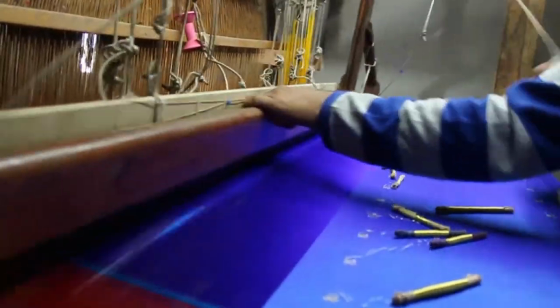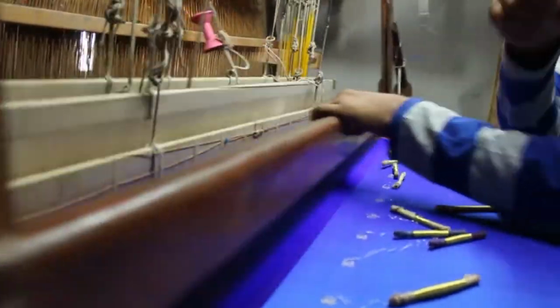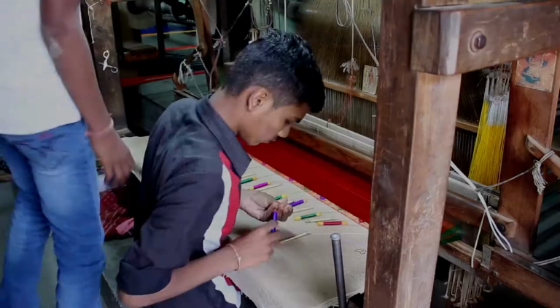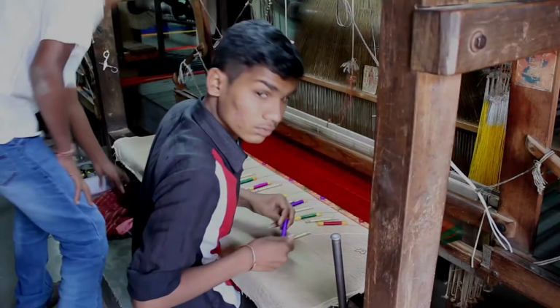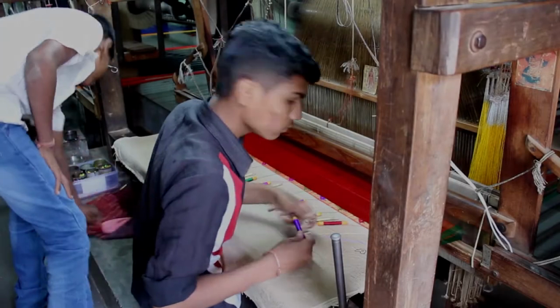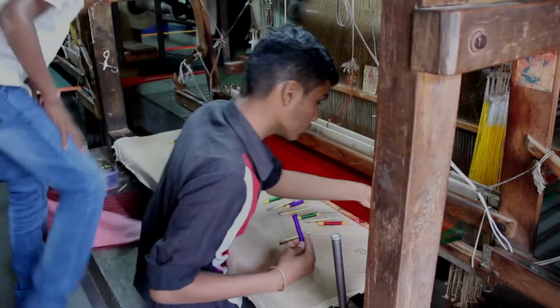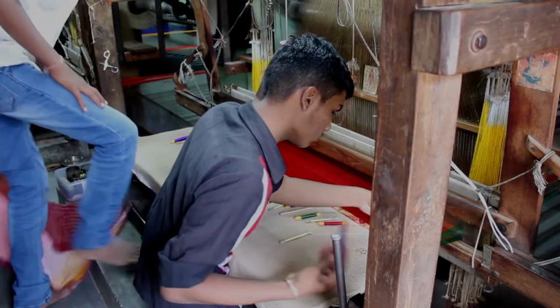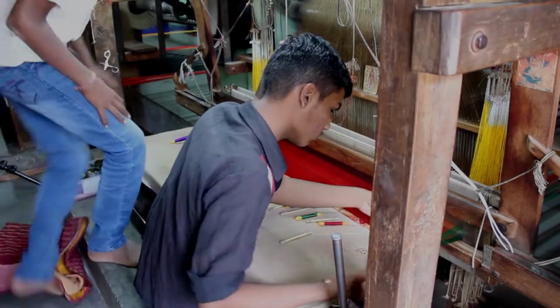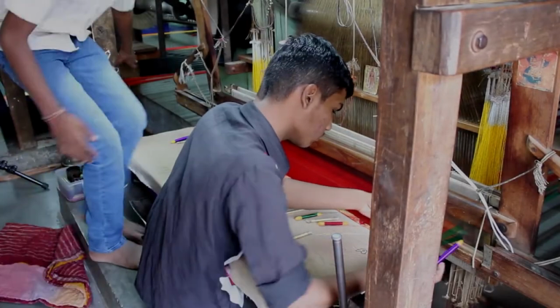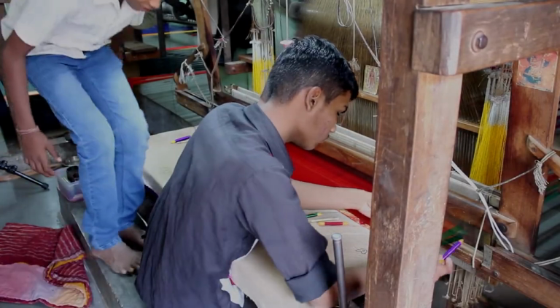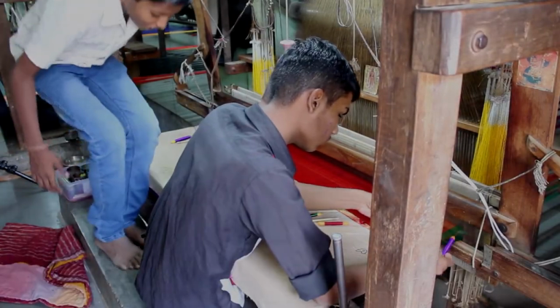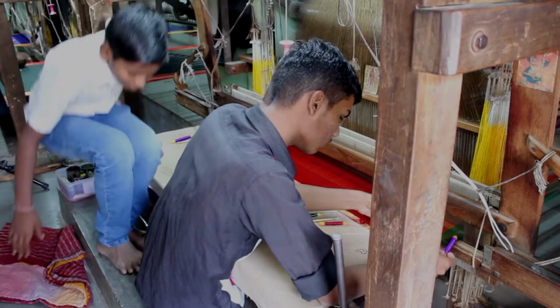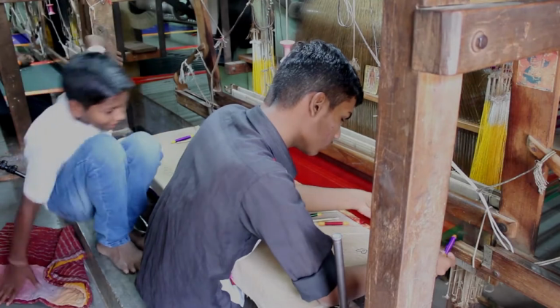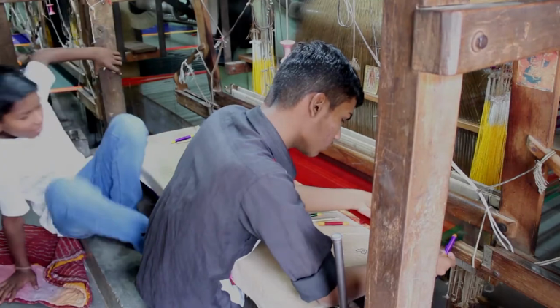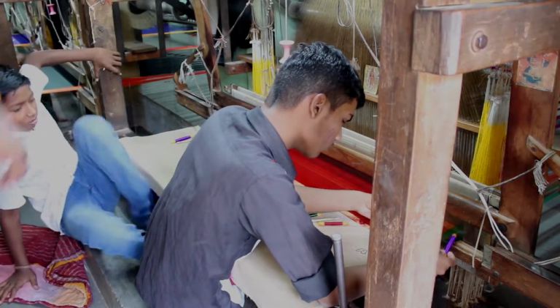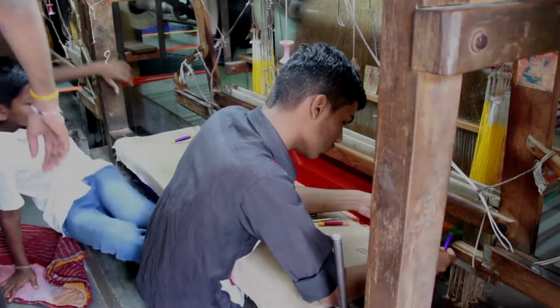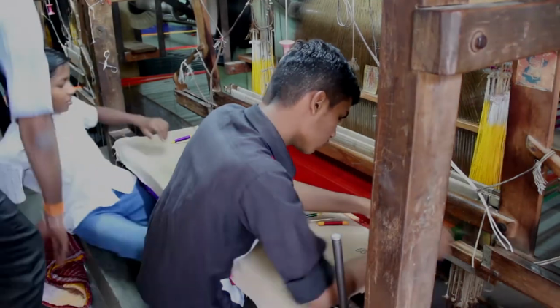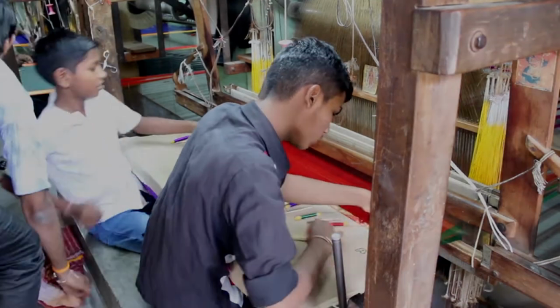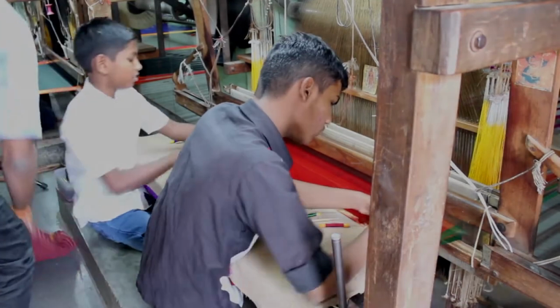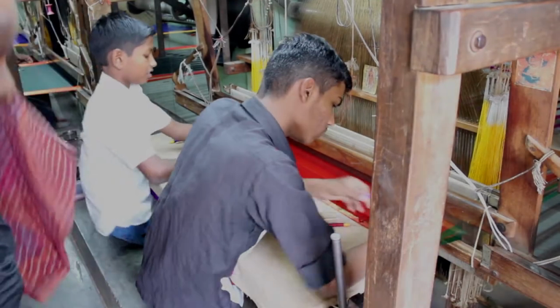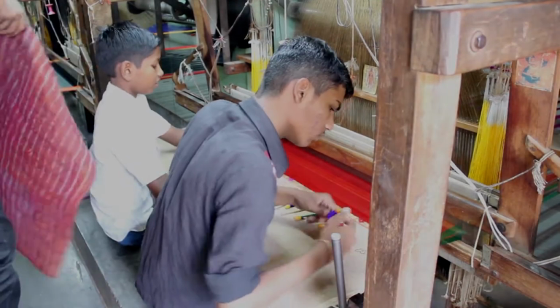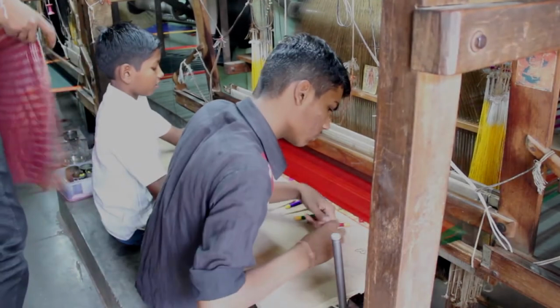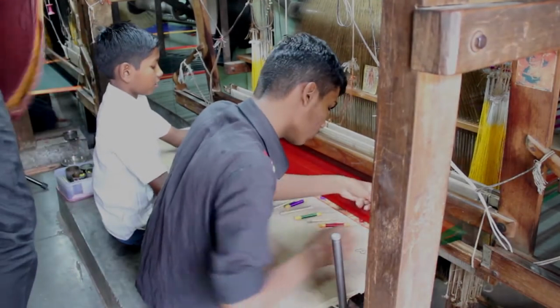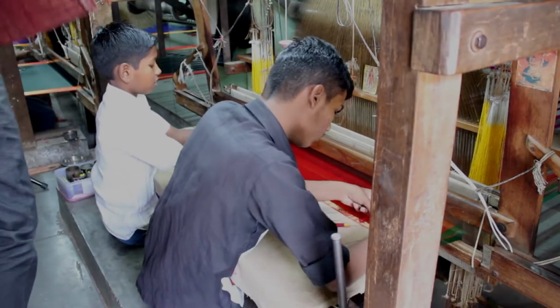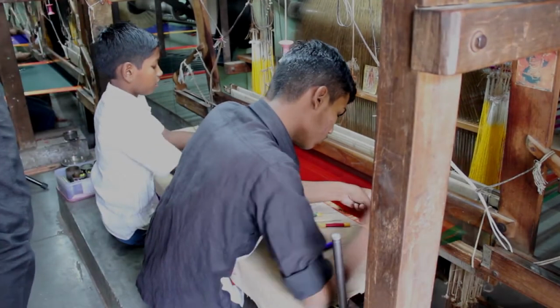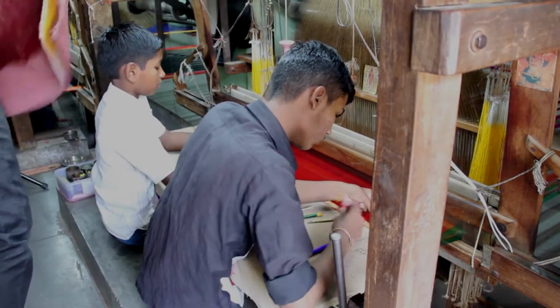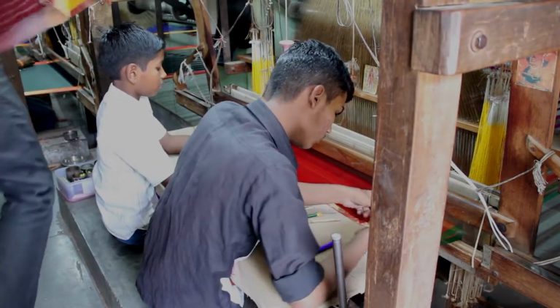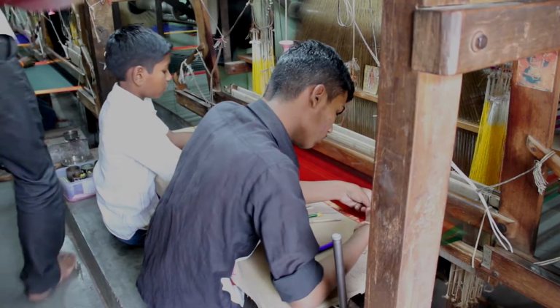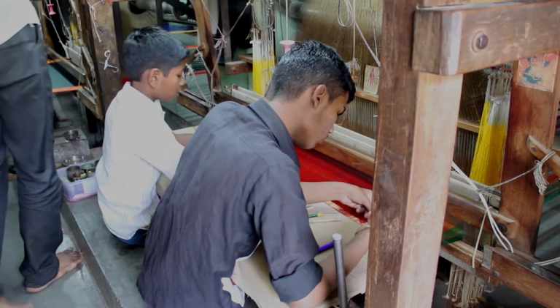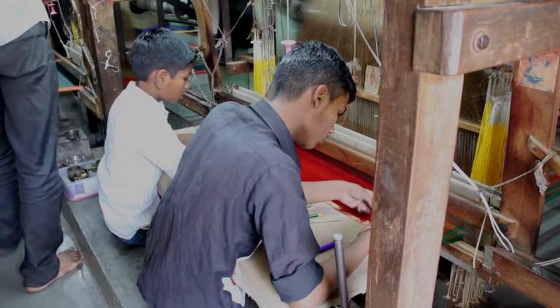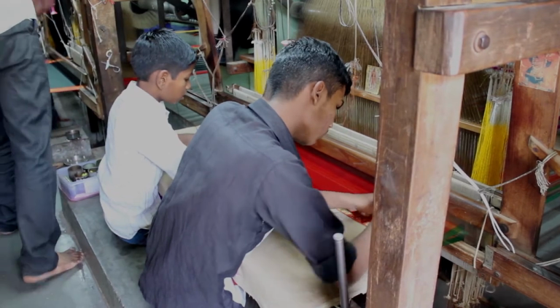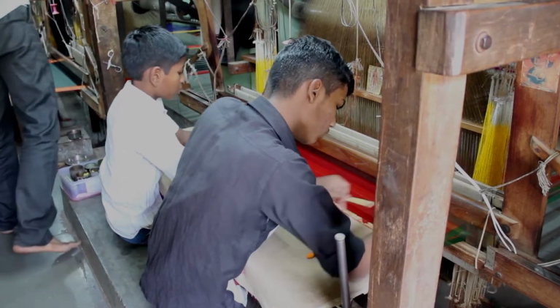The art of weaving Paithani sarees has been passed down for generations, with all family members, irrespective of age, being involved in learning the nuances of the craft.